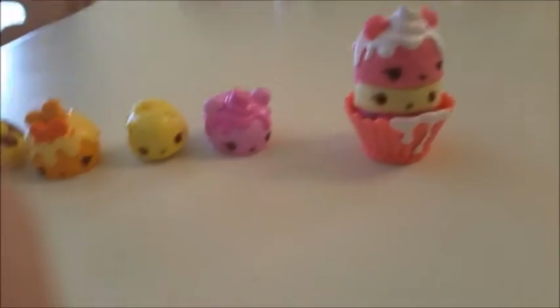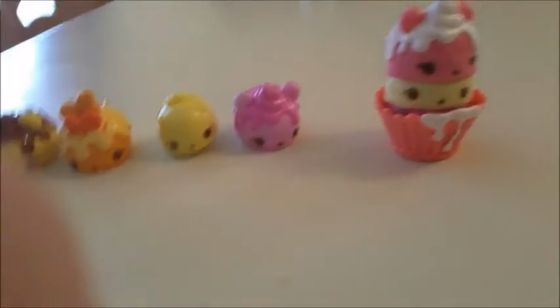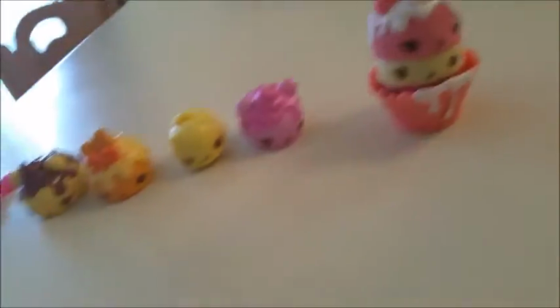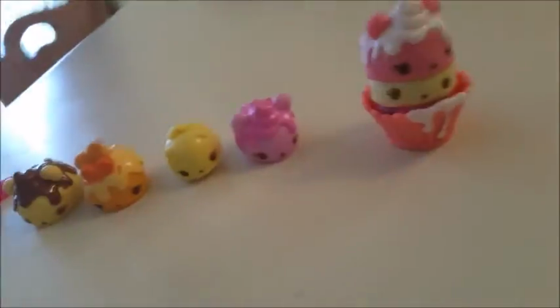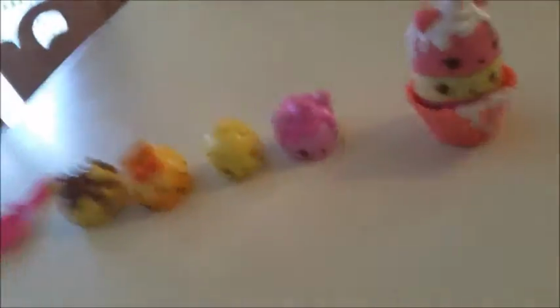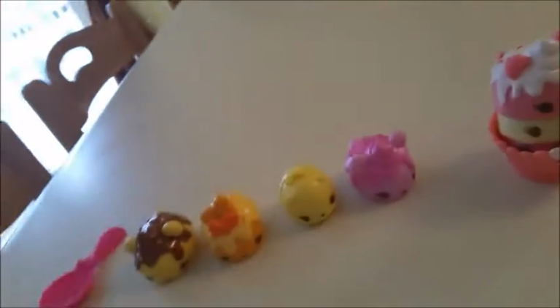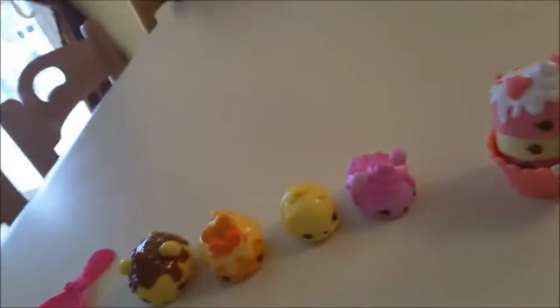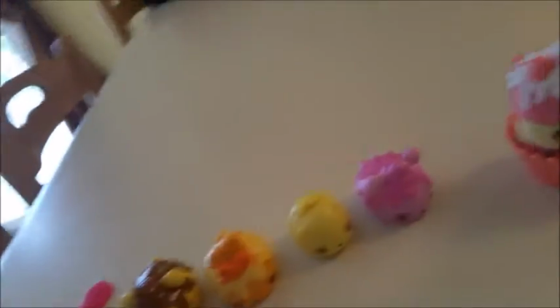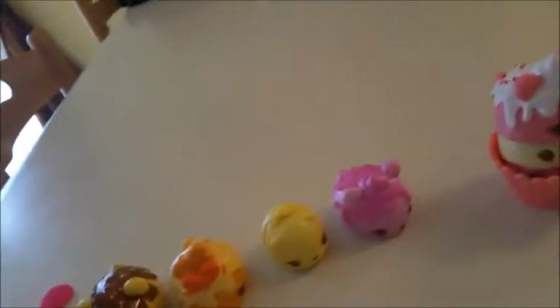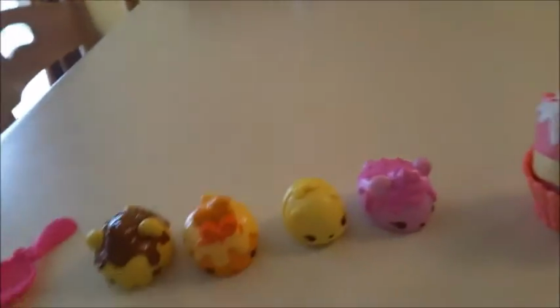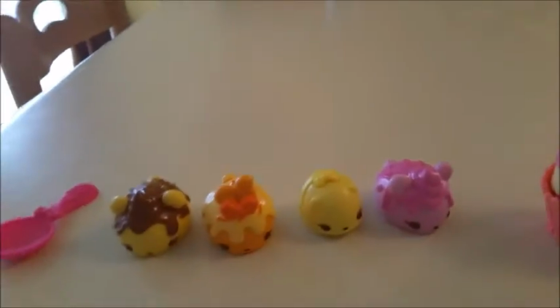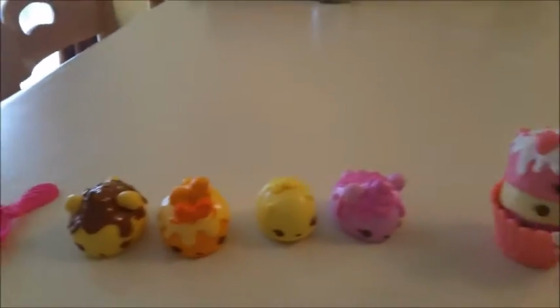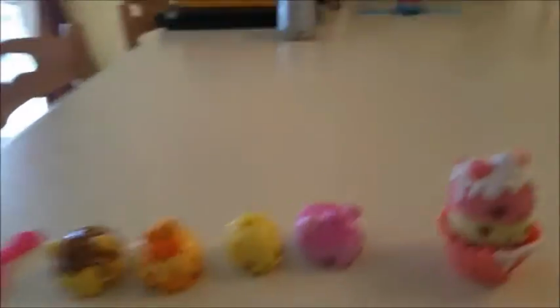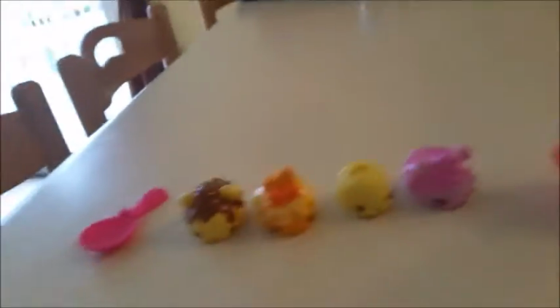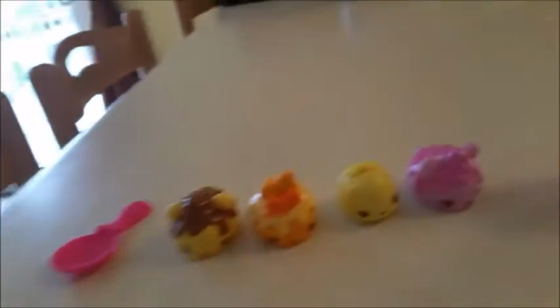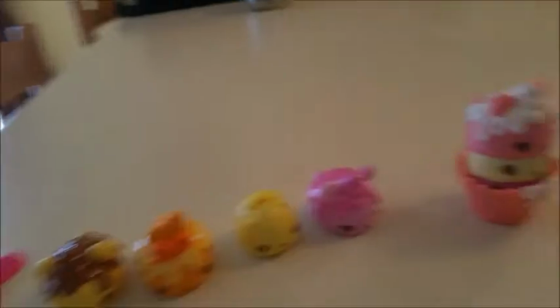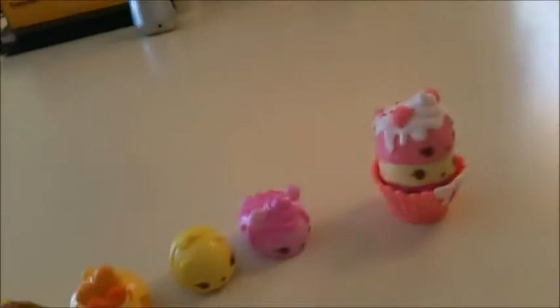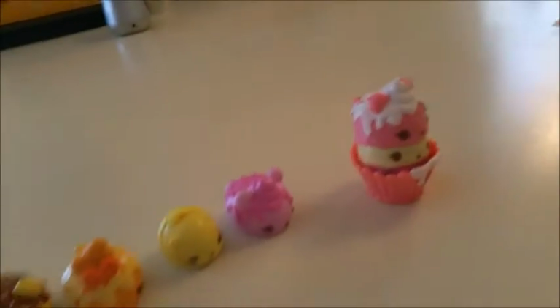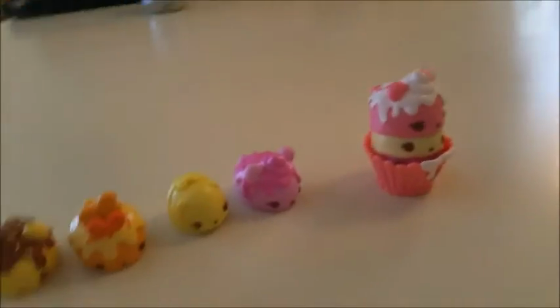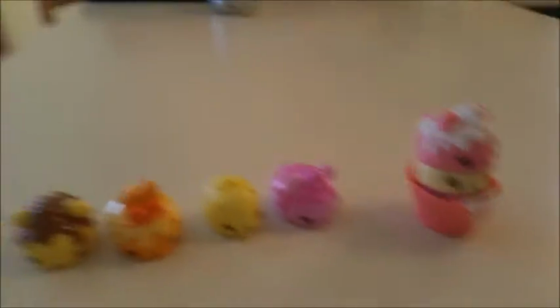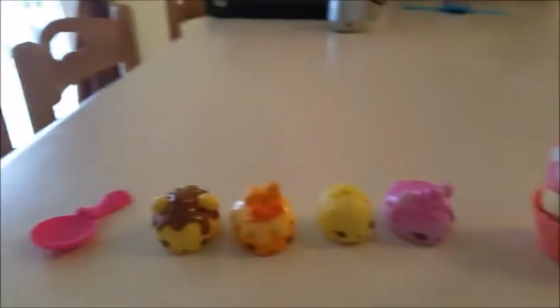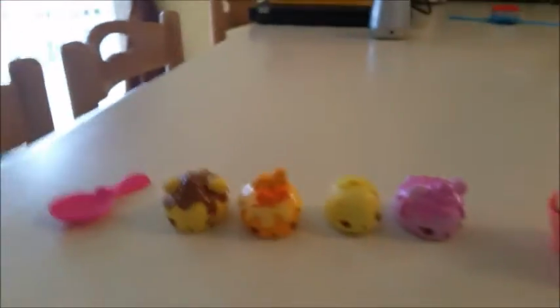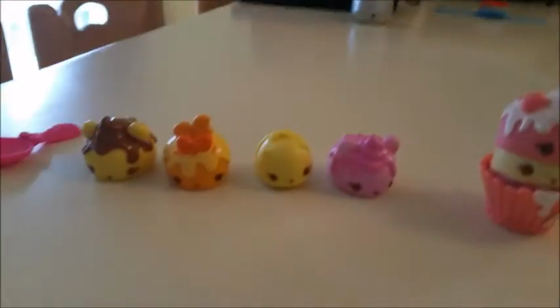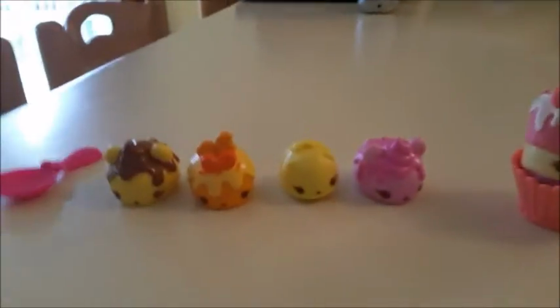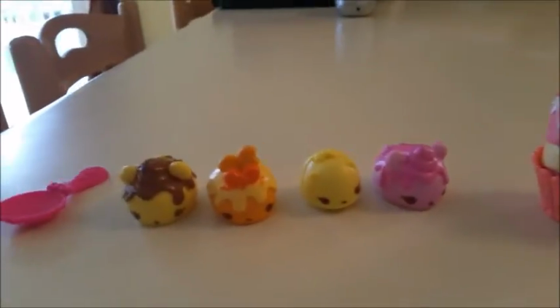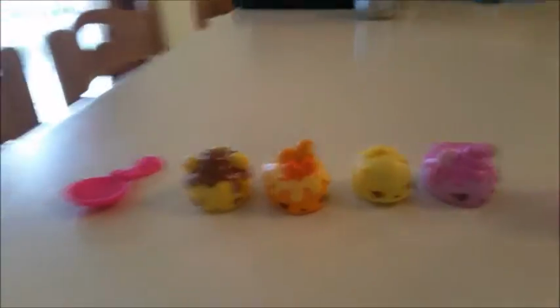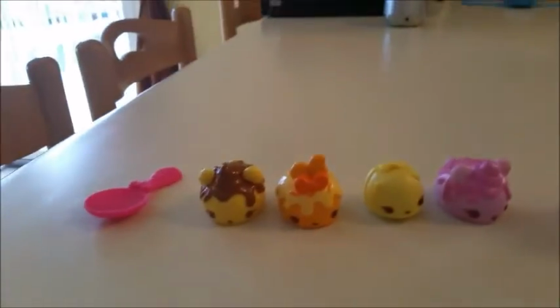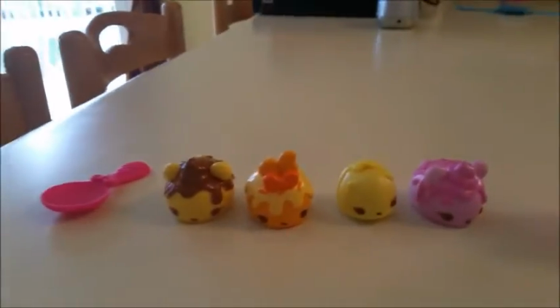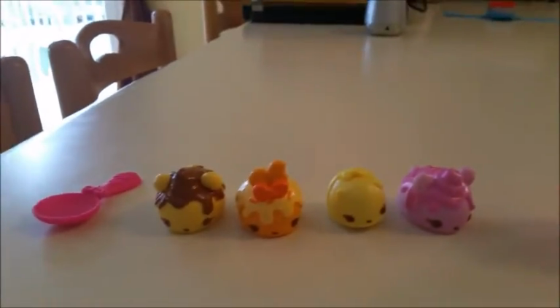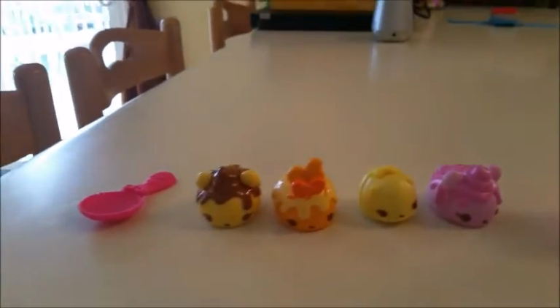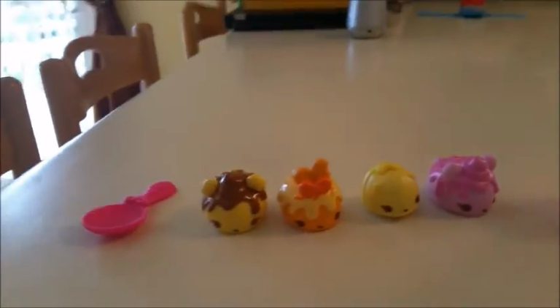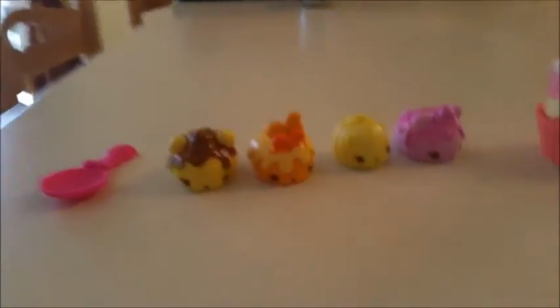Hello, this is MindCakeCraft, and we're doing a Chocolate Cupcake video.